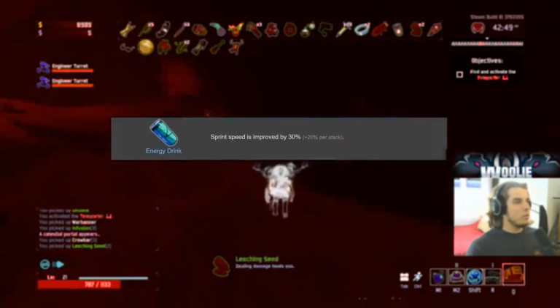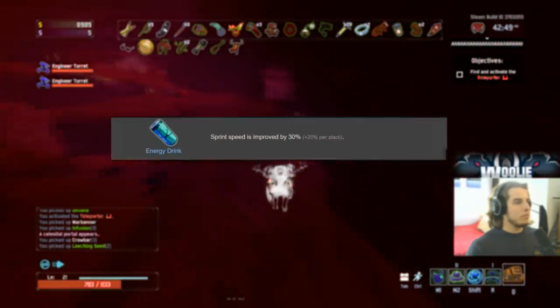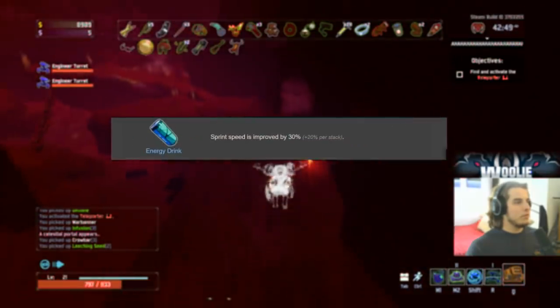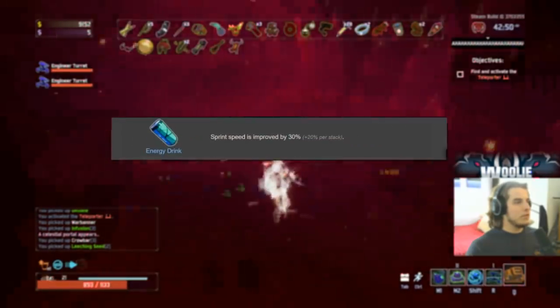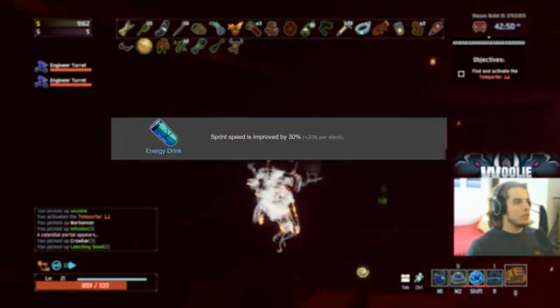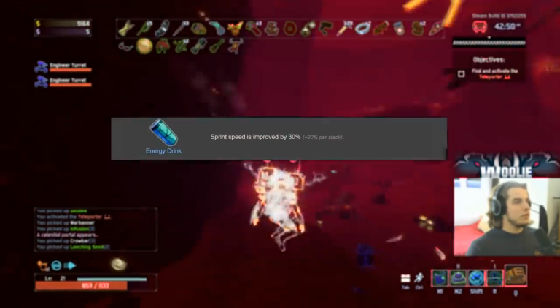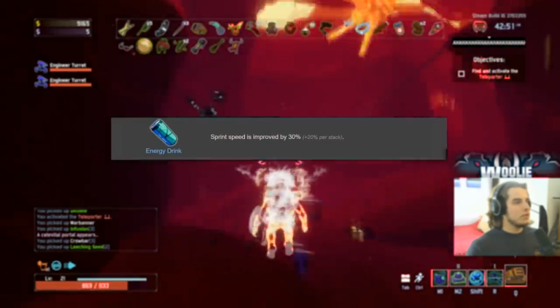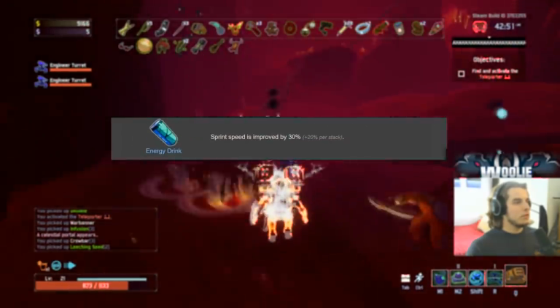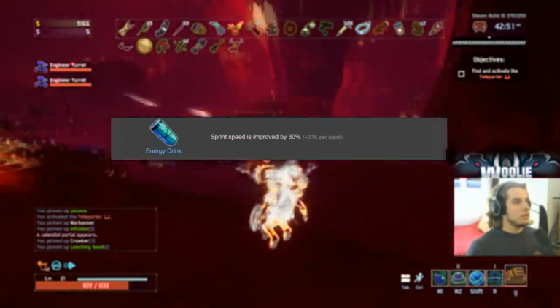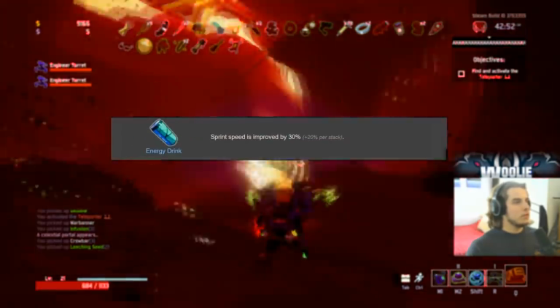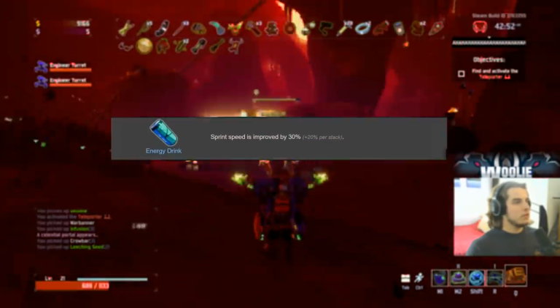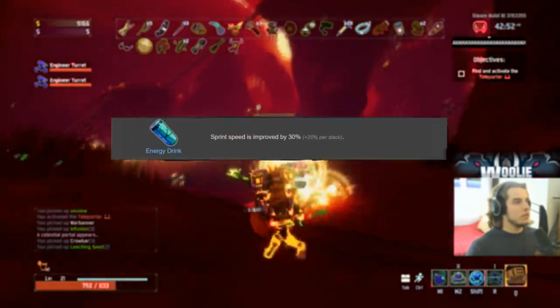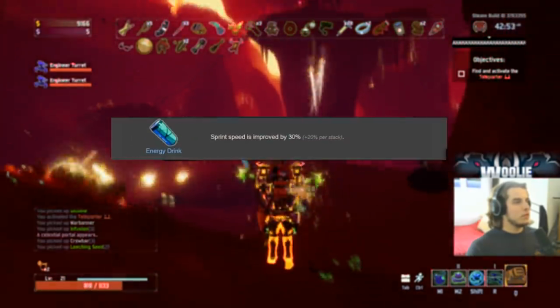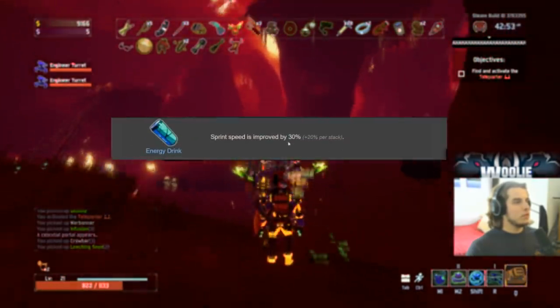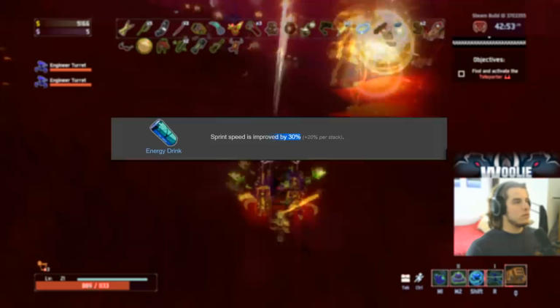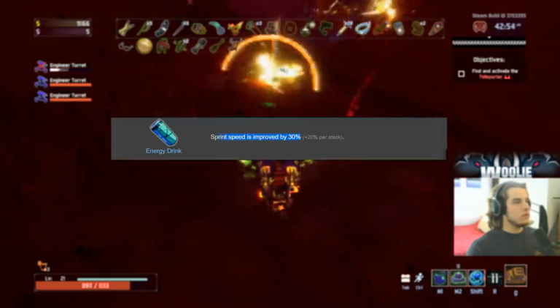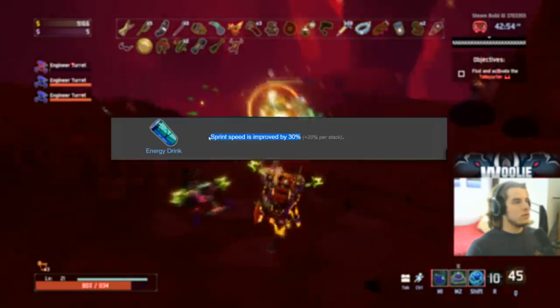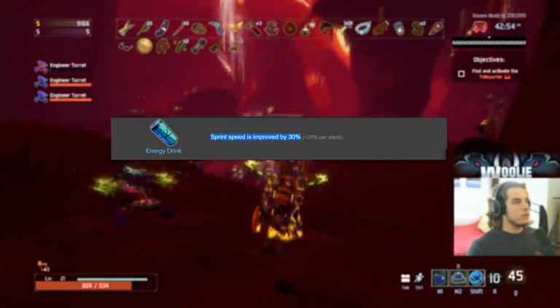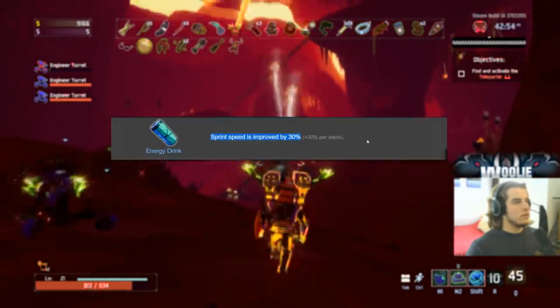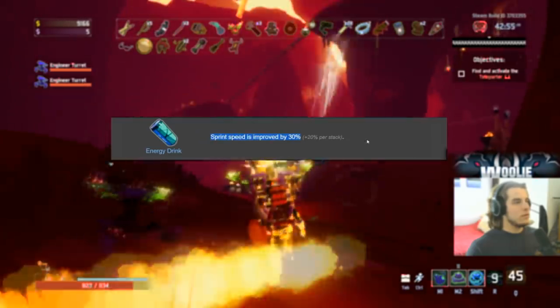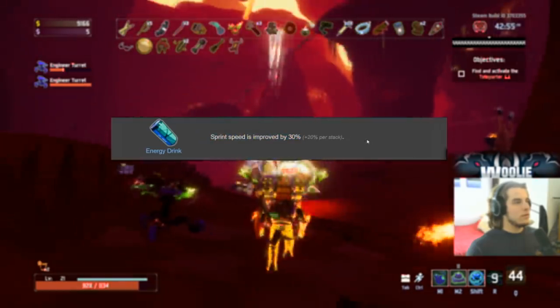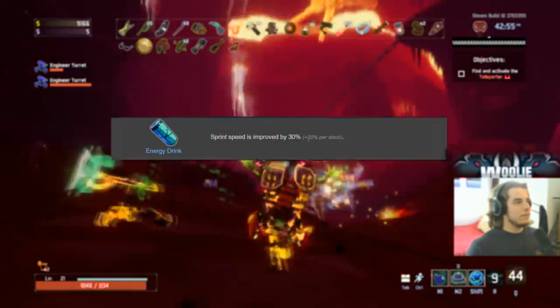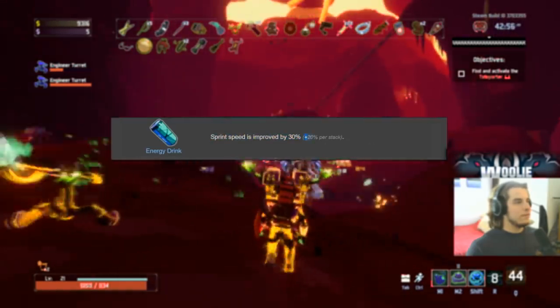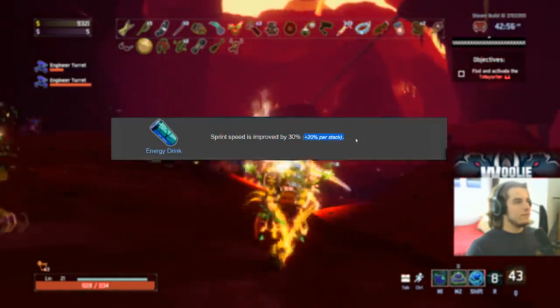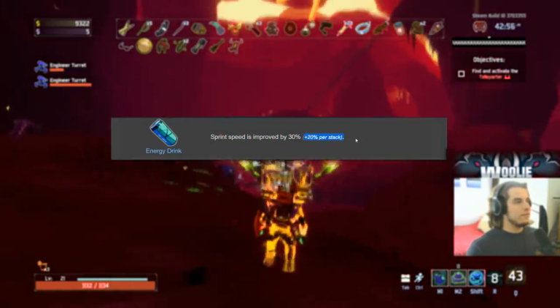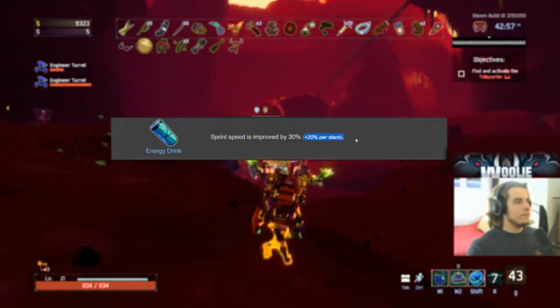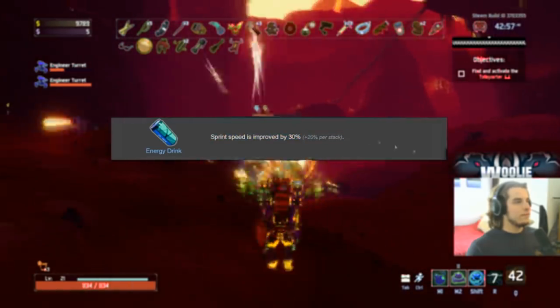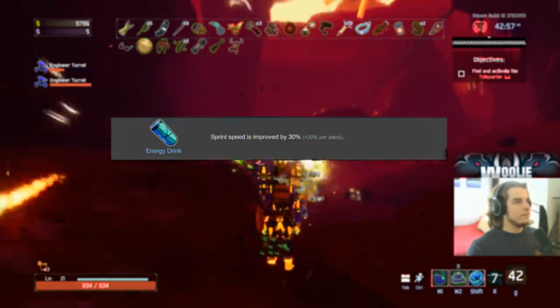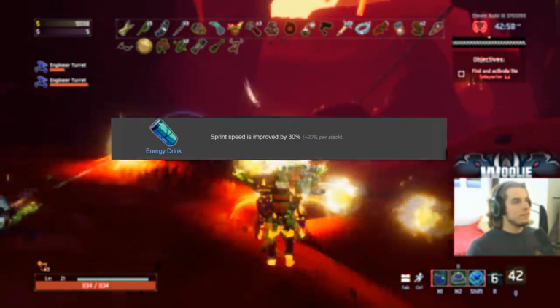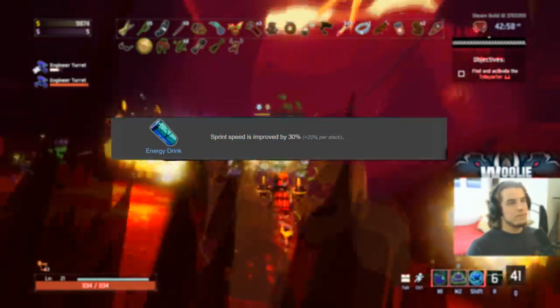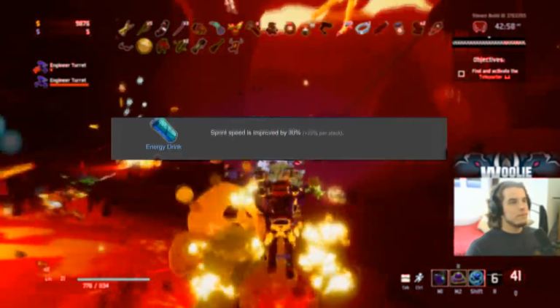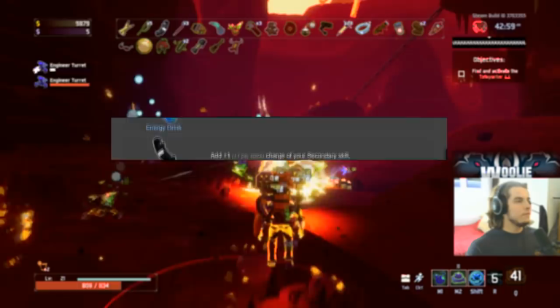Energy Drink gets an A. Anything to do with mobility on this list is probably going to get an A. 30% movement speed while sprinting is really, really good, and you get 20% per stack. Very good item. A.